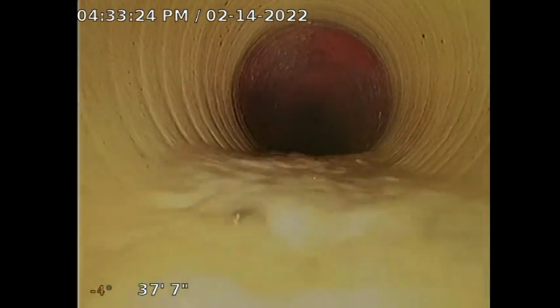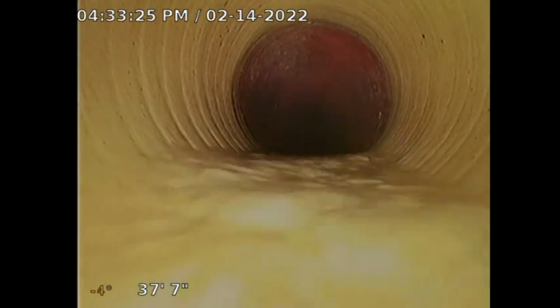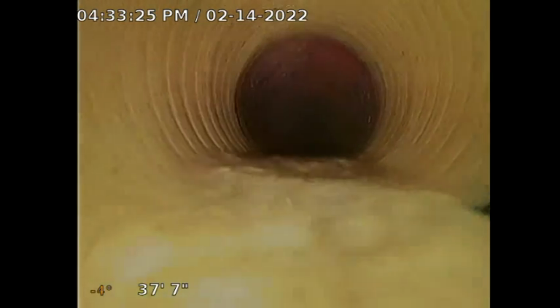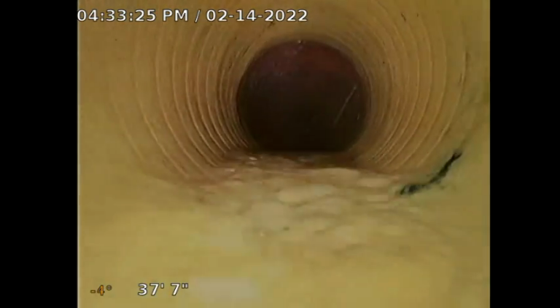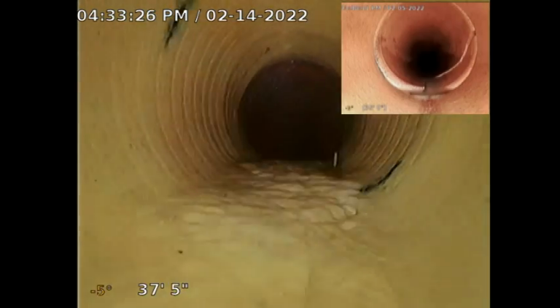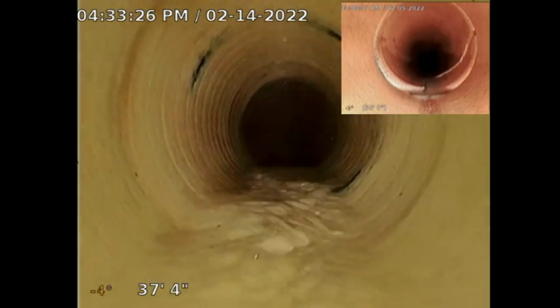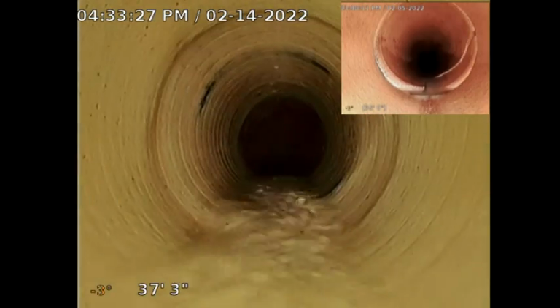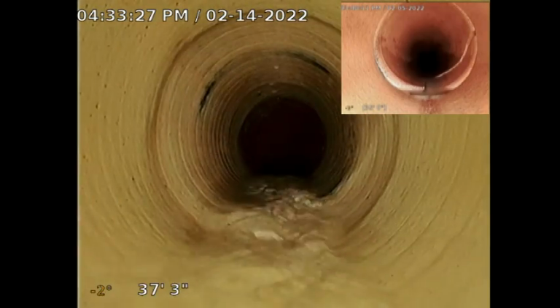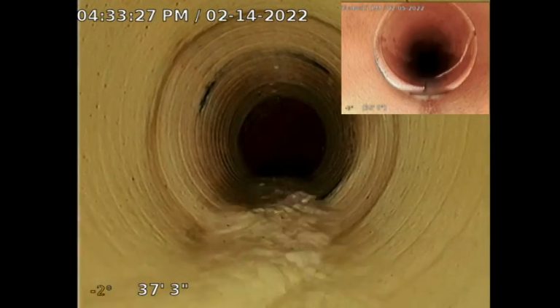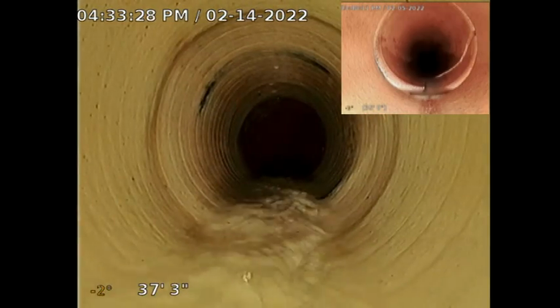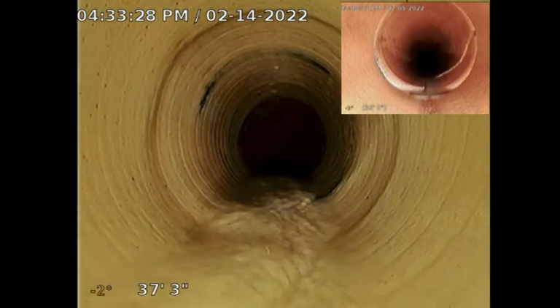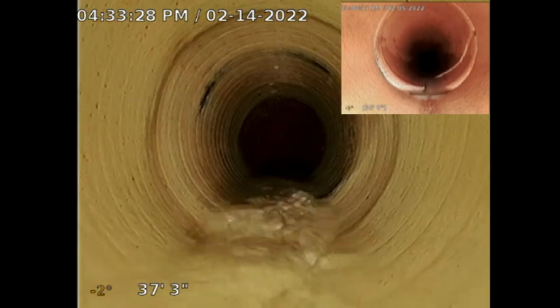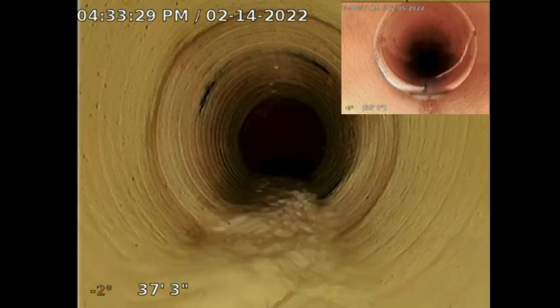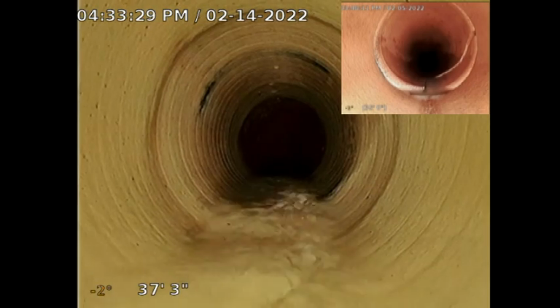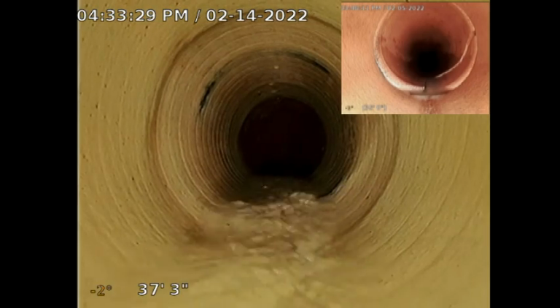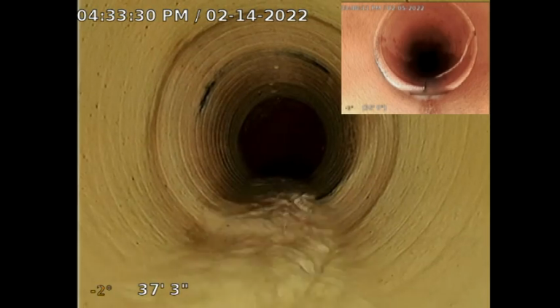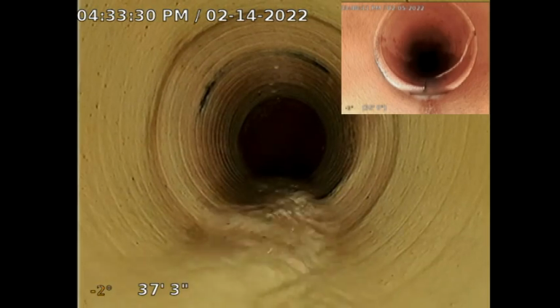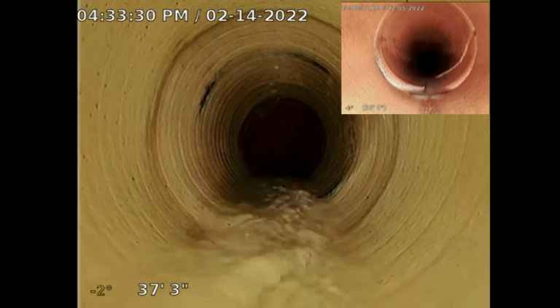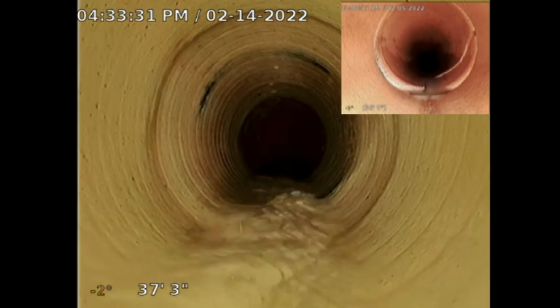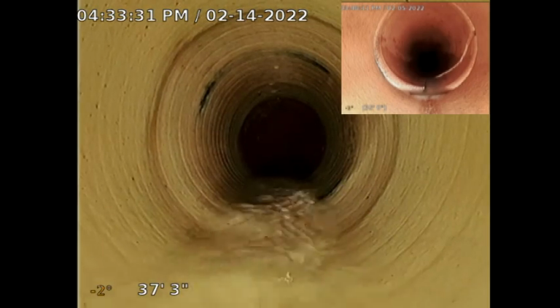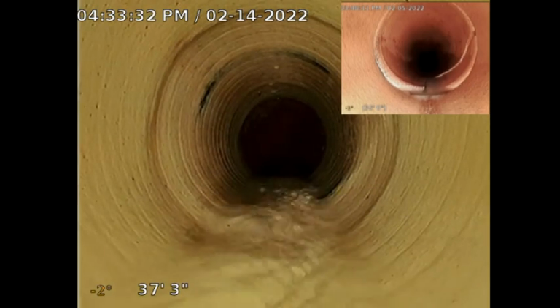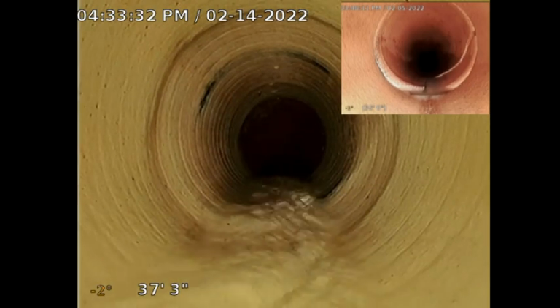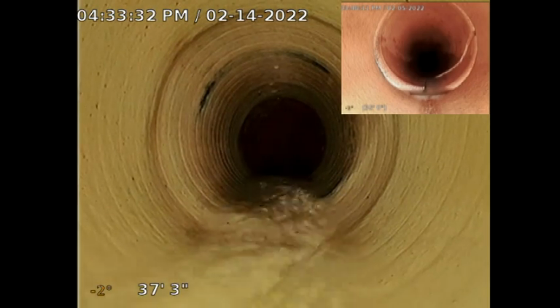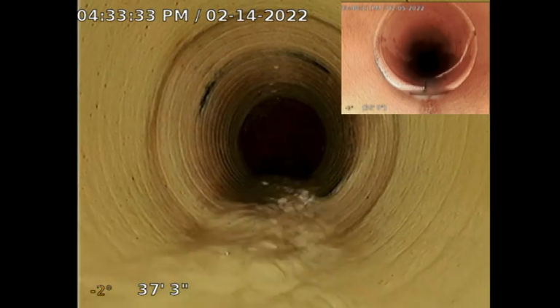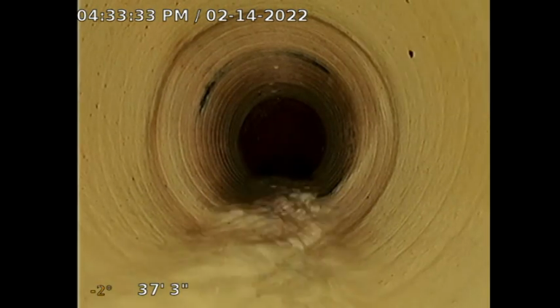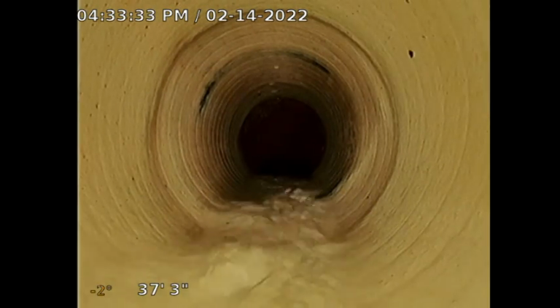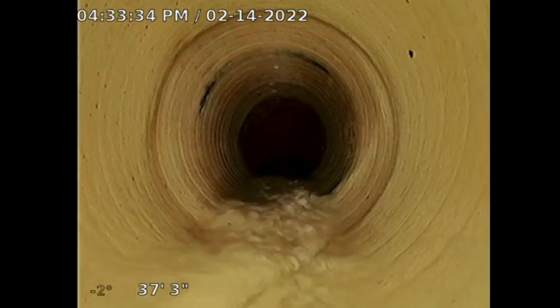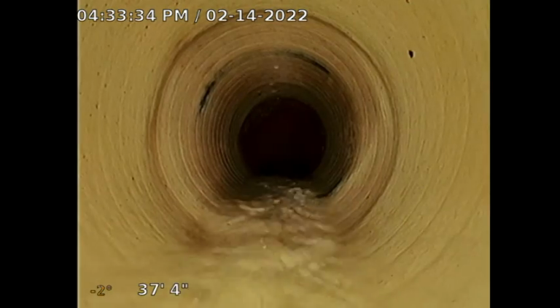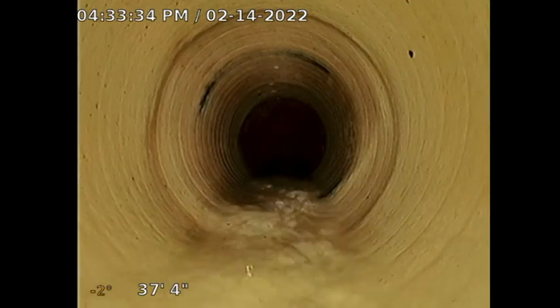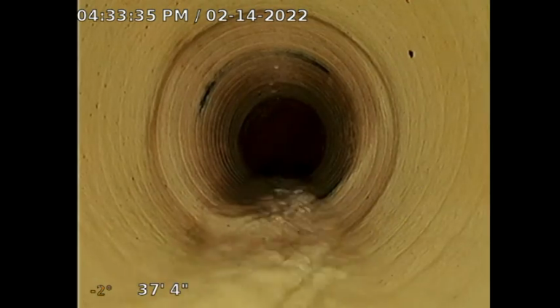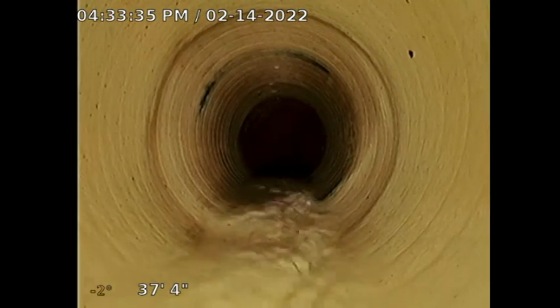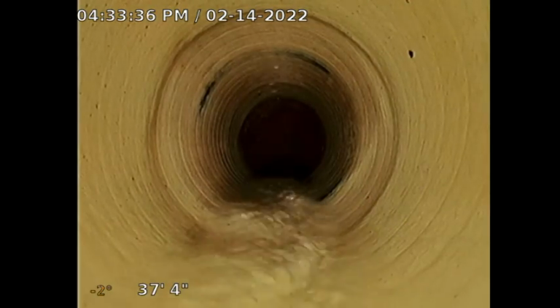I'll pull back slowly. That's where it was broken, right here. So we repaired that line so it's not going to happen anymore. Yeah, that looks good.